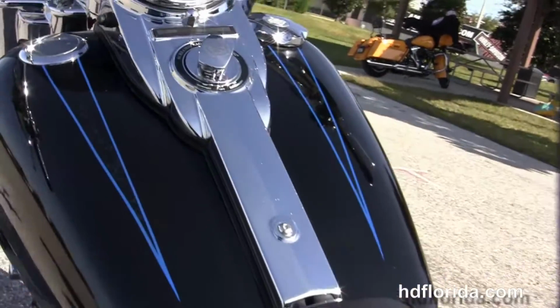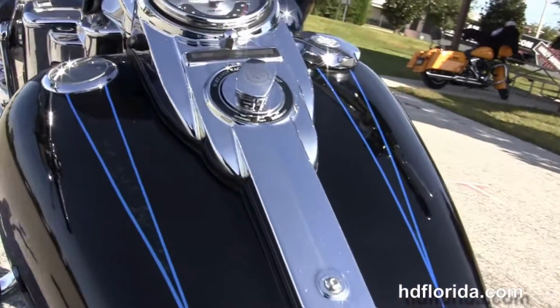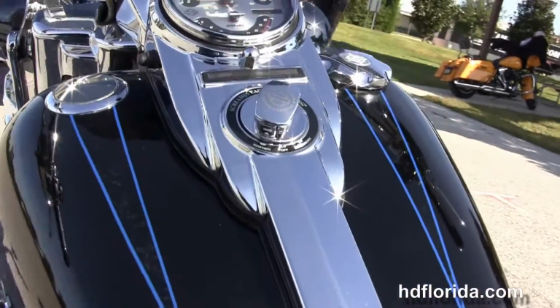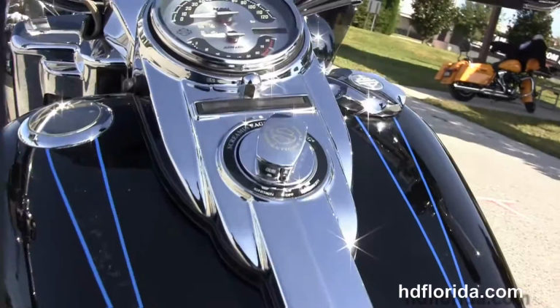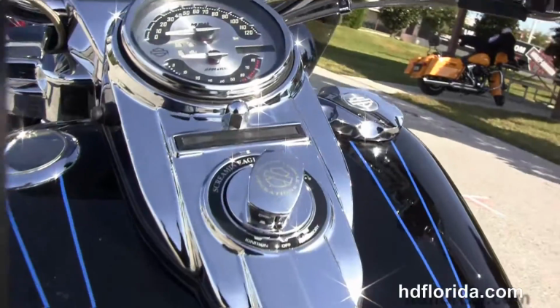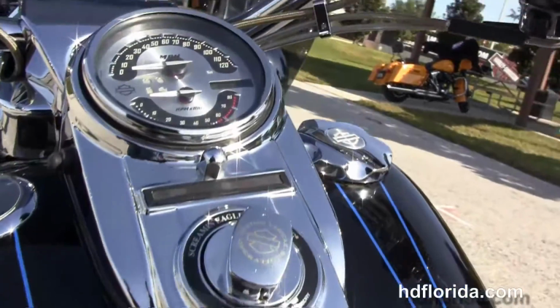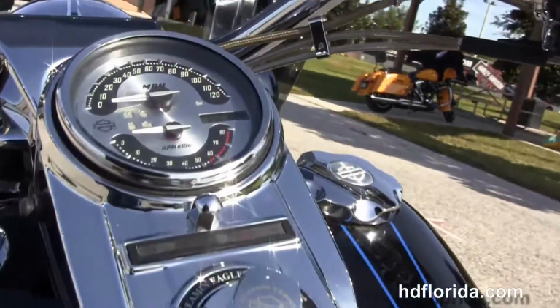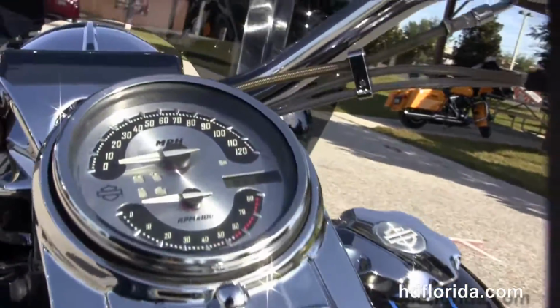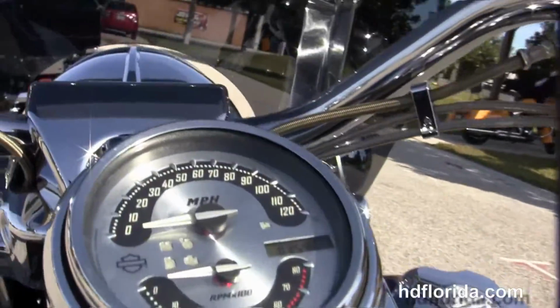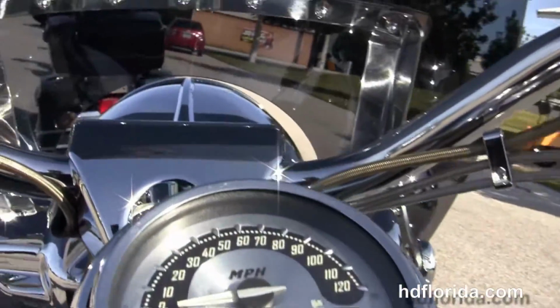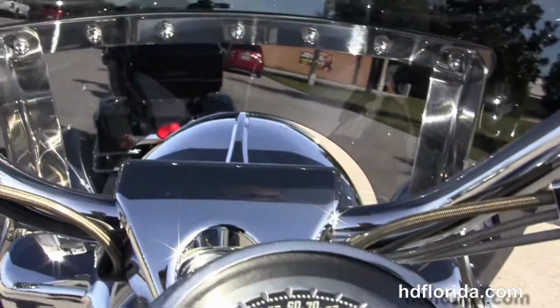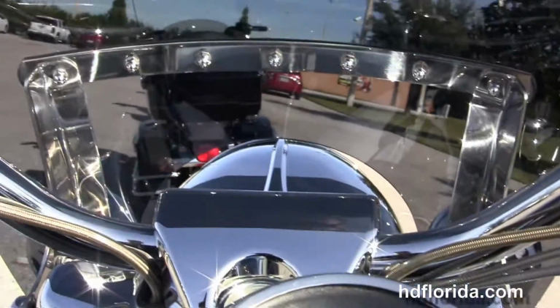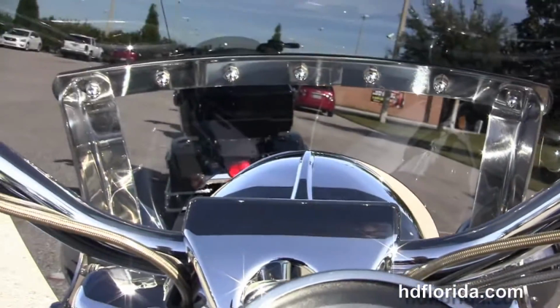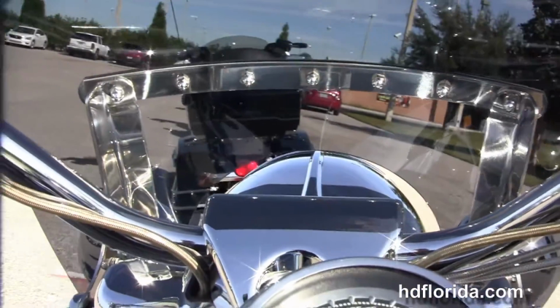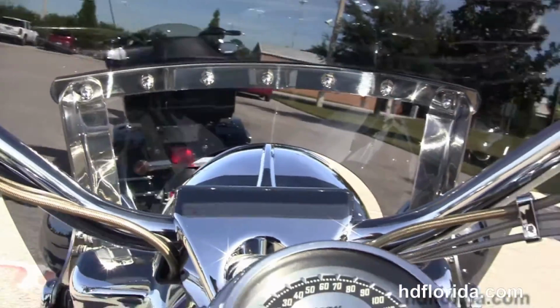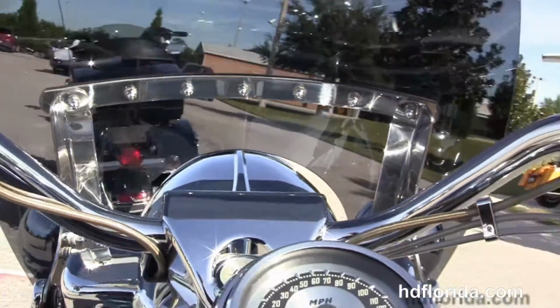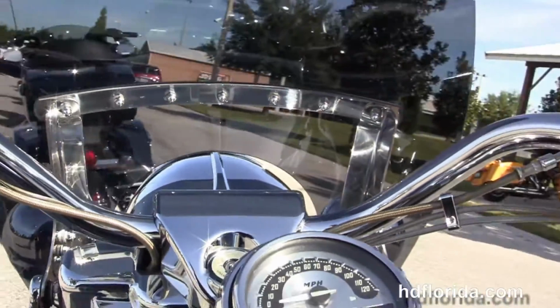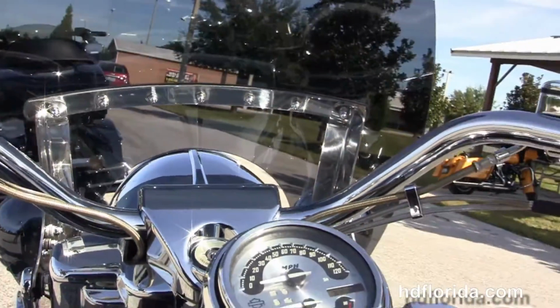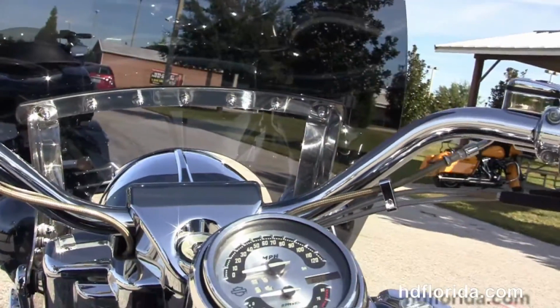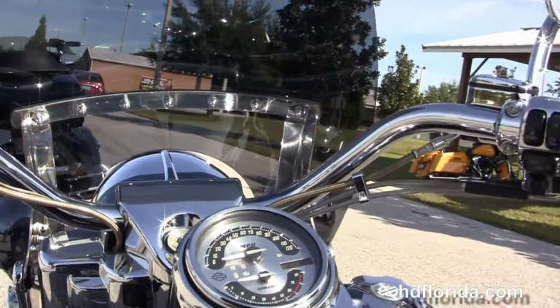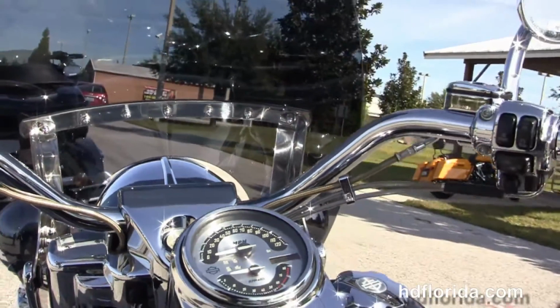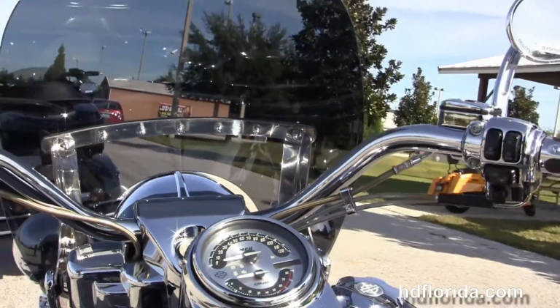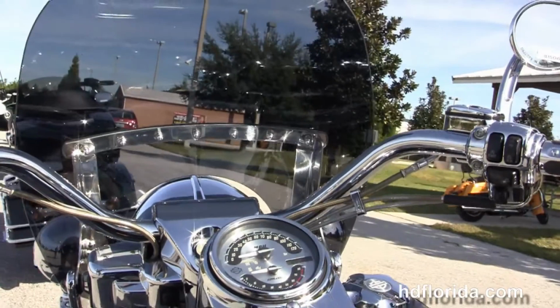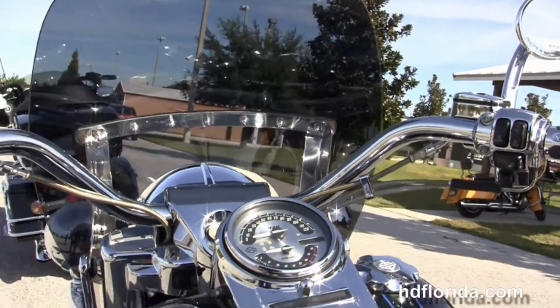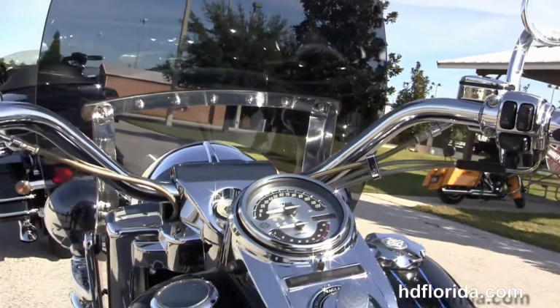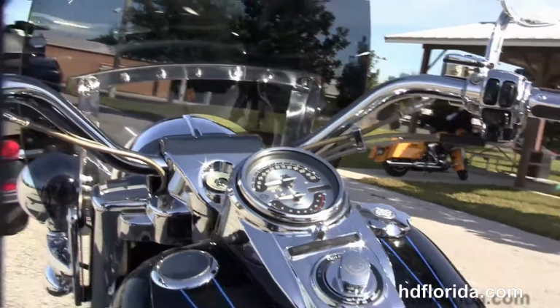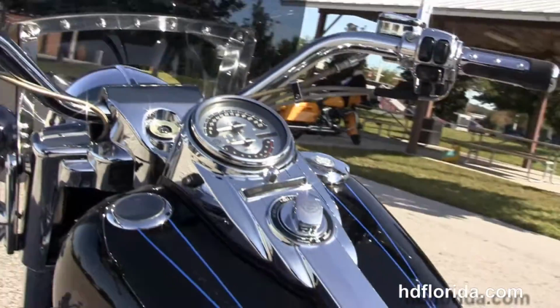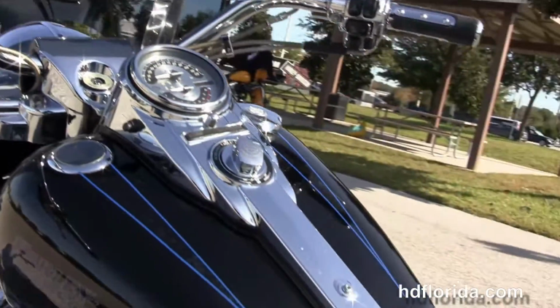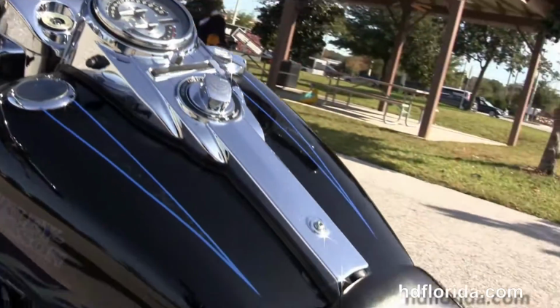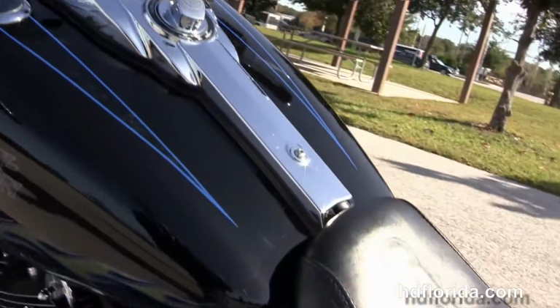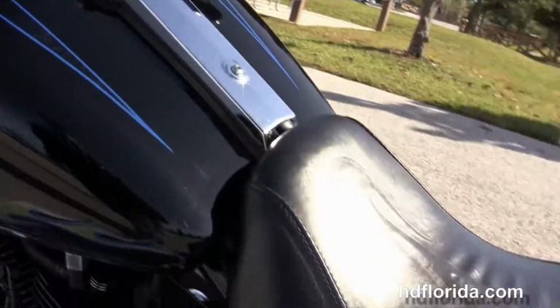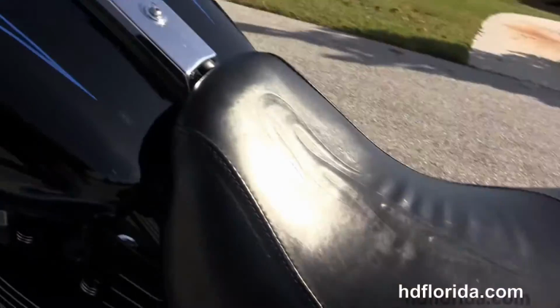The pull back bars with all CVO hand controls including hydraulic clutch, chrome switch housings, levers, mirrors, and grips.